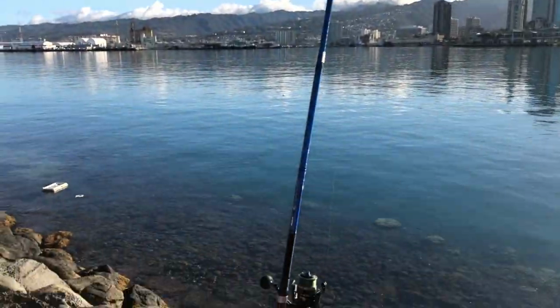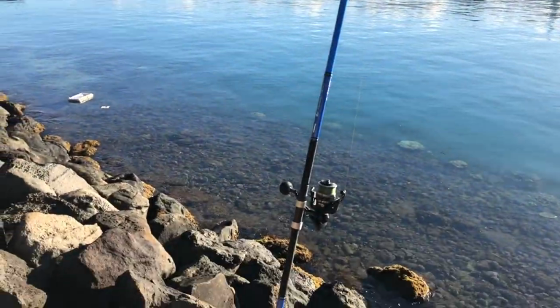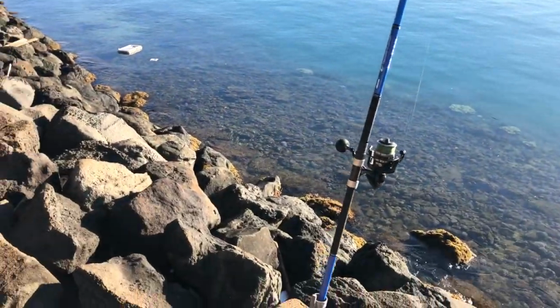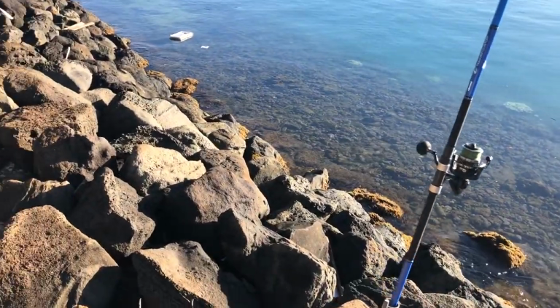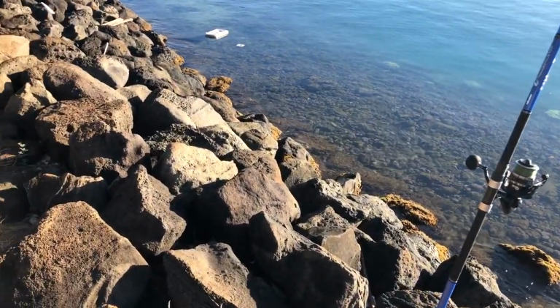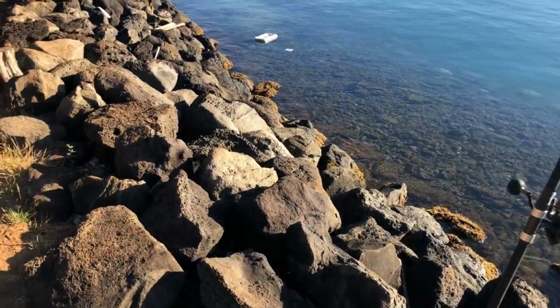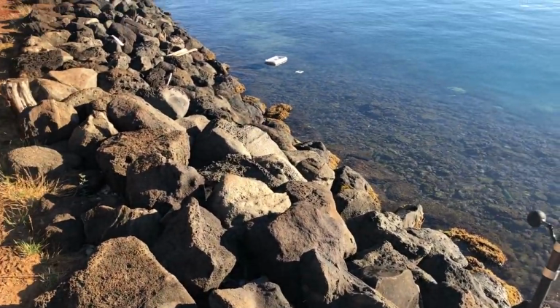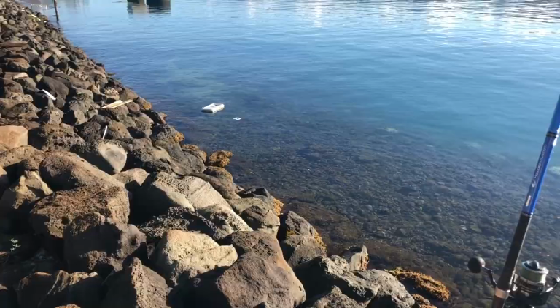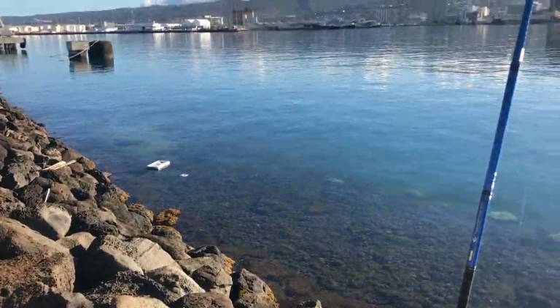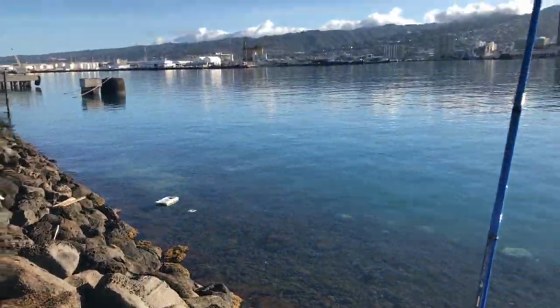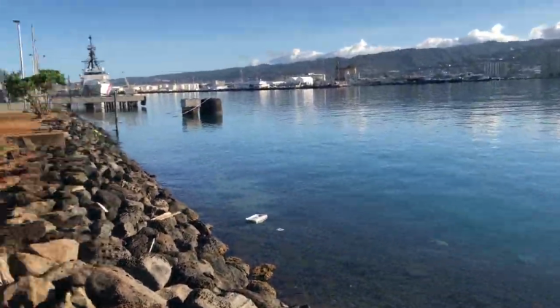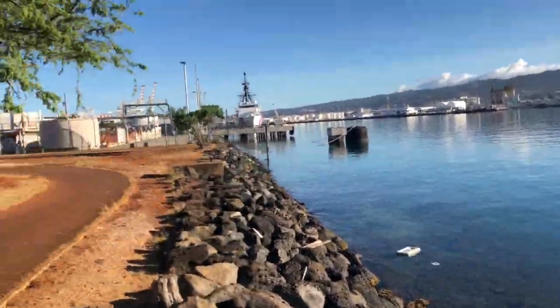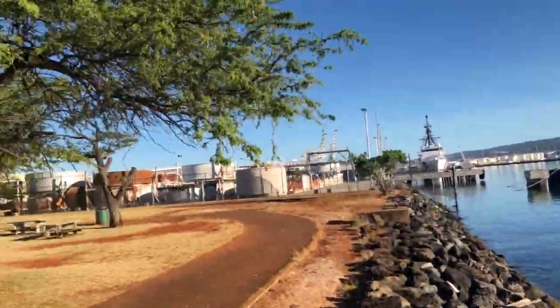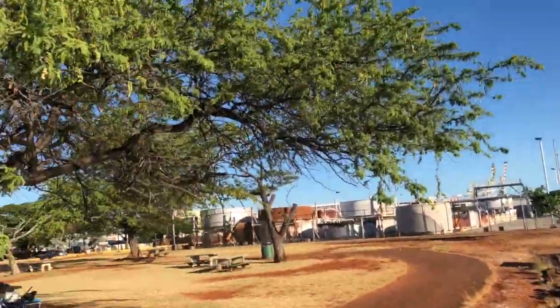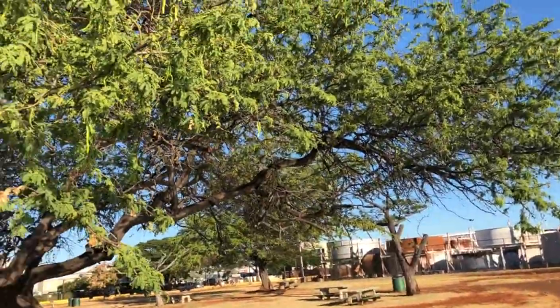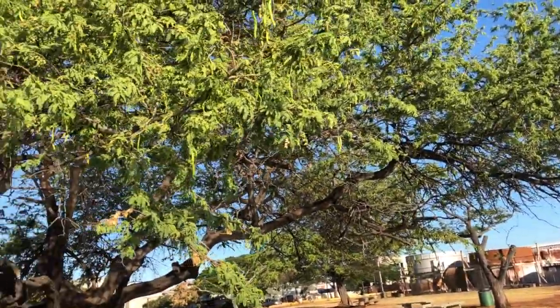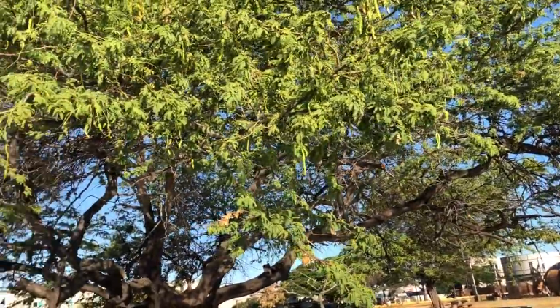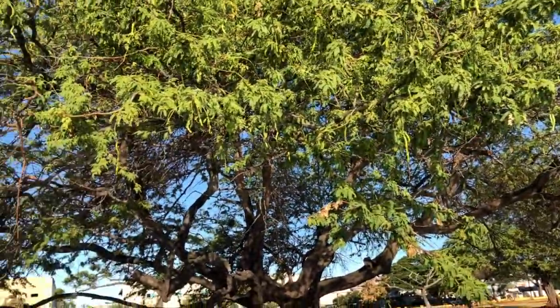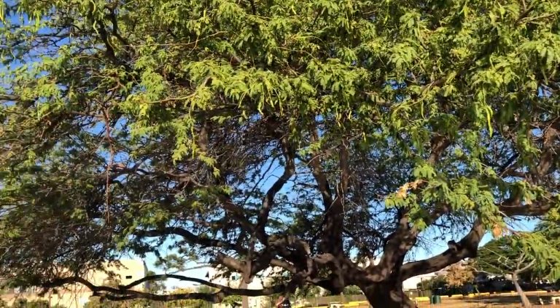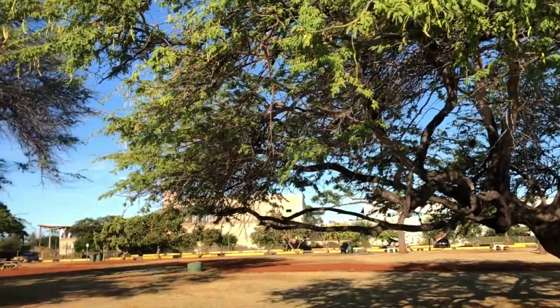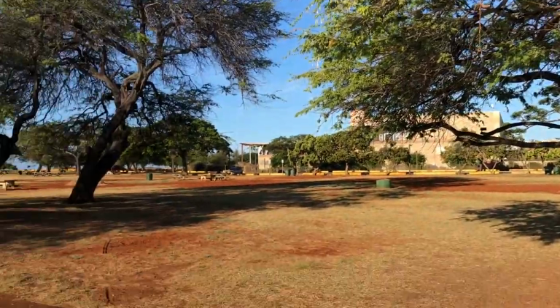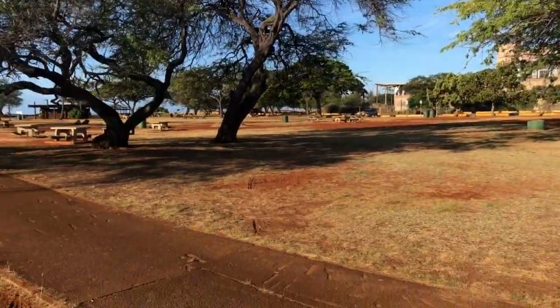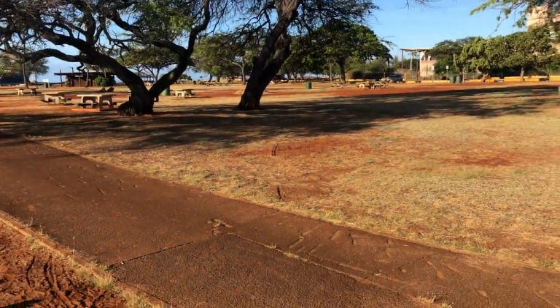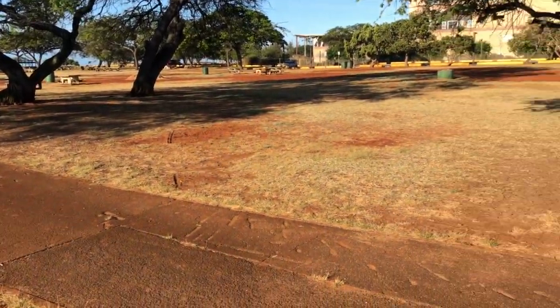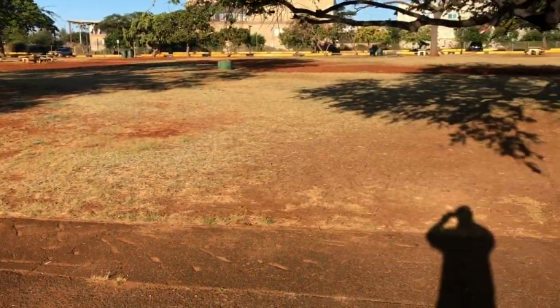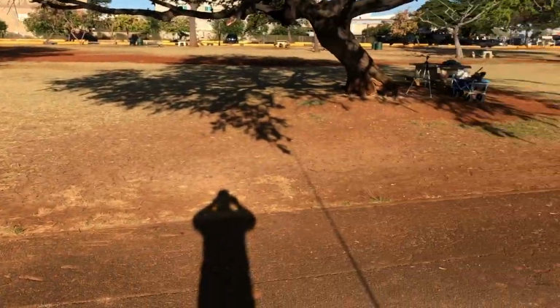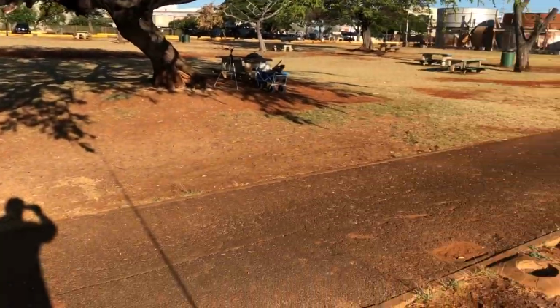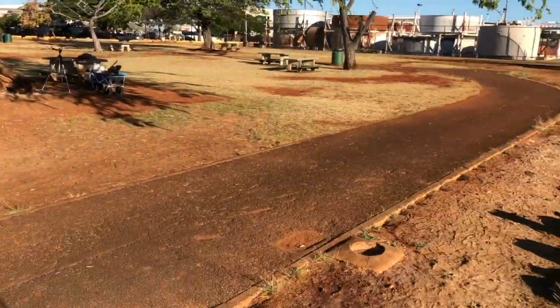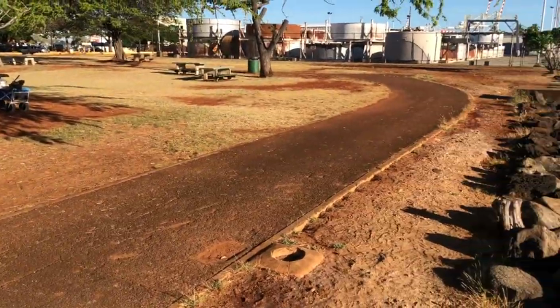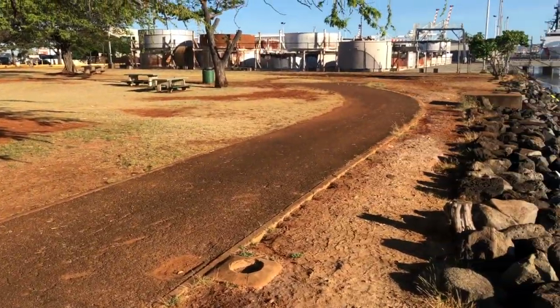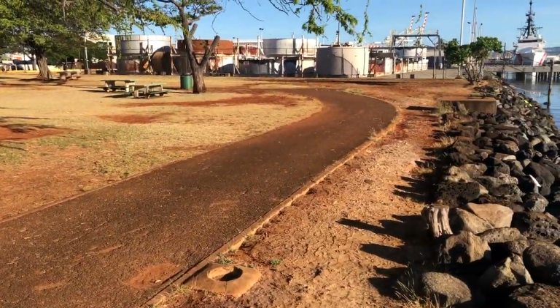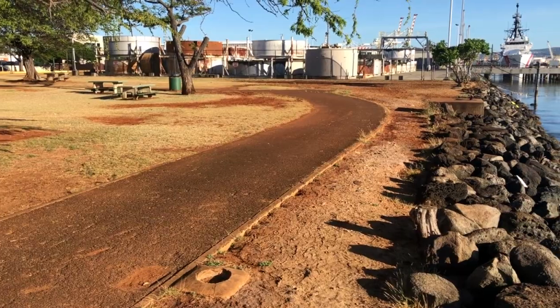You have to be careful — I'm casting over here basically because of this giant tree behind me. What I do is step off to the right or left of the tree so I can clear my line.